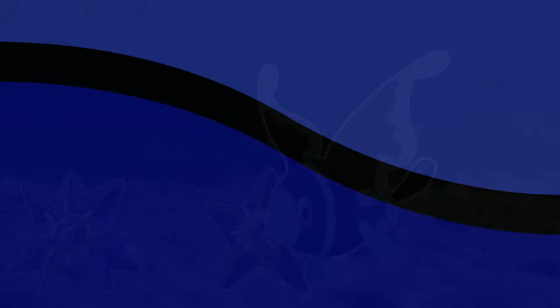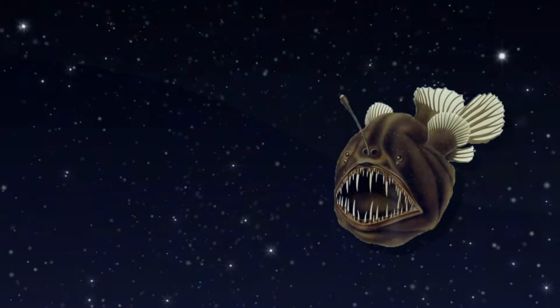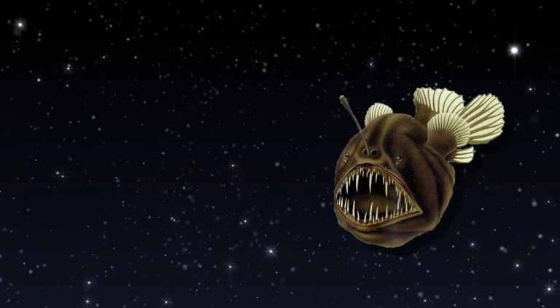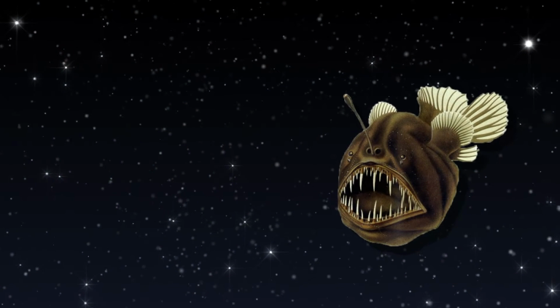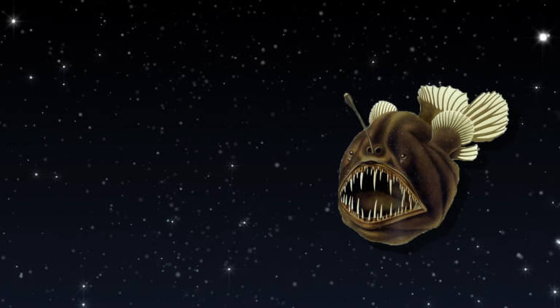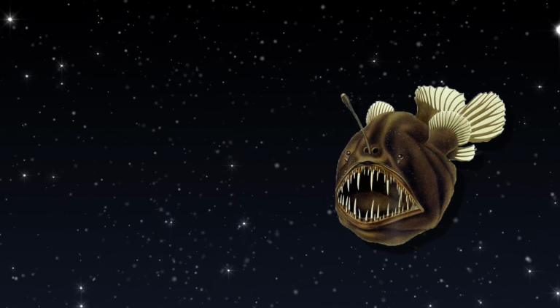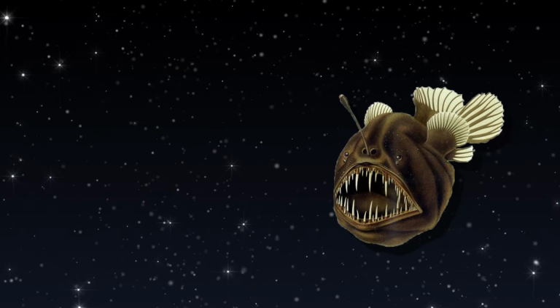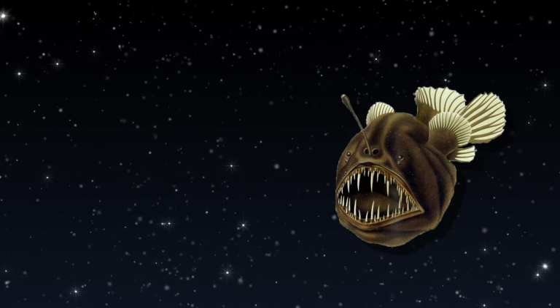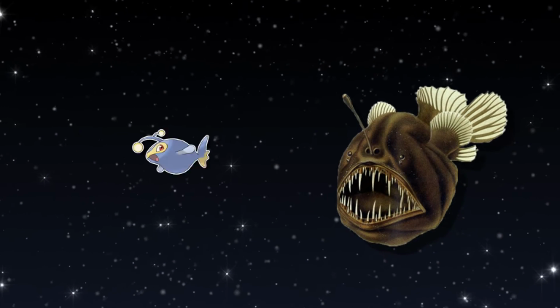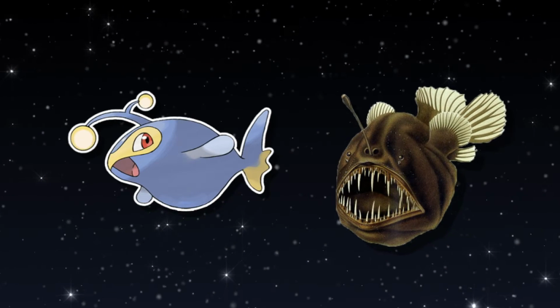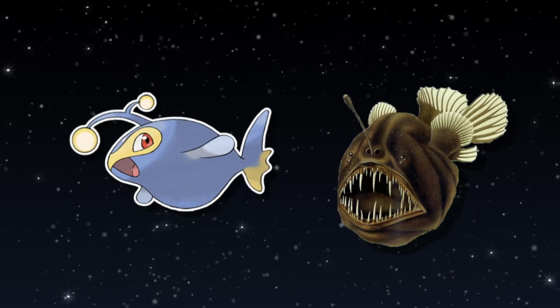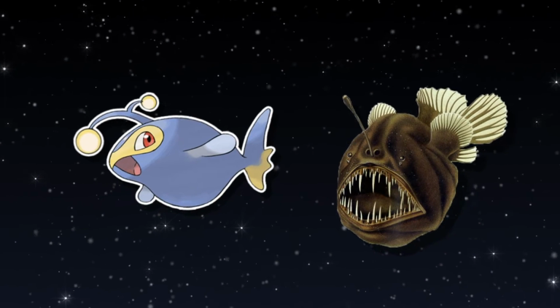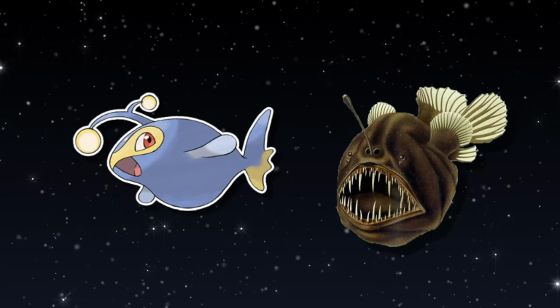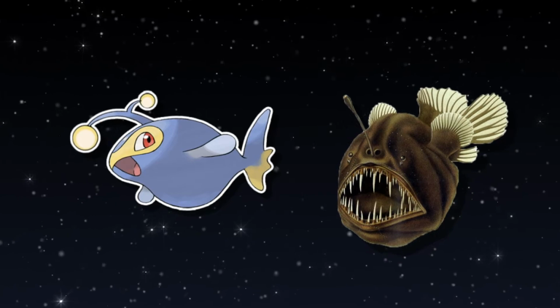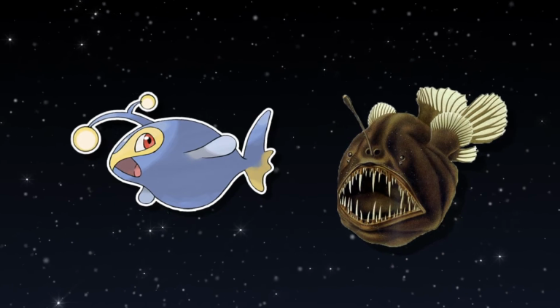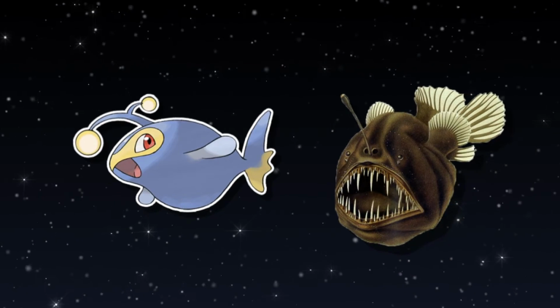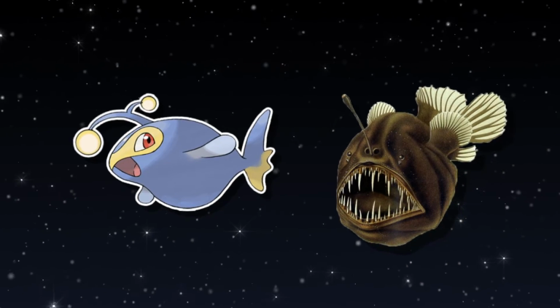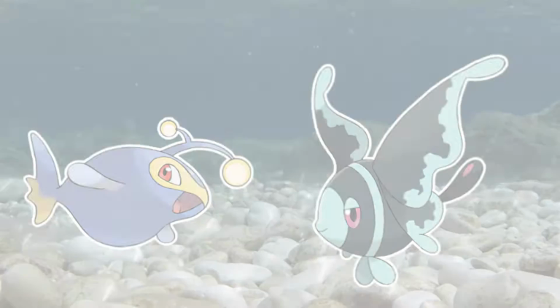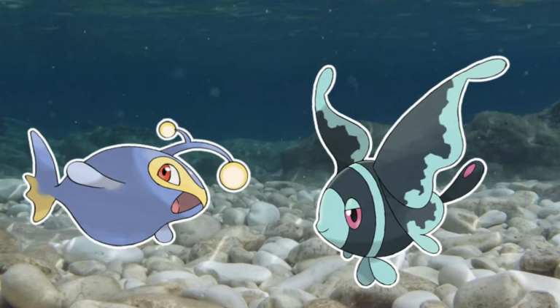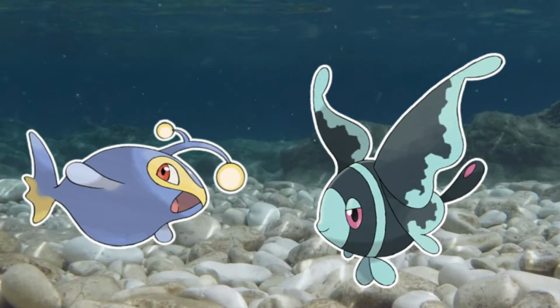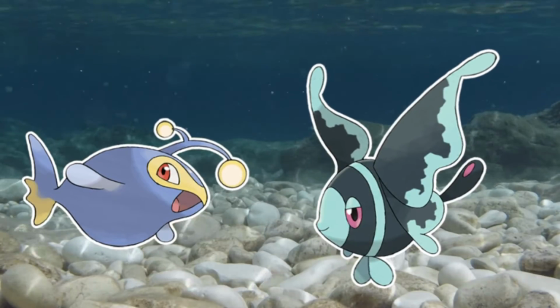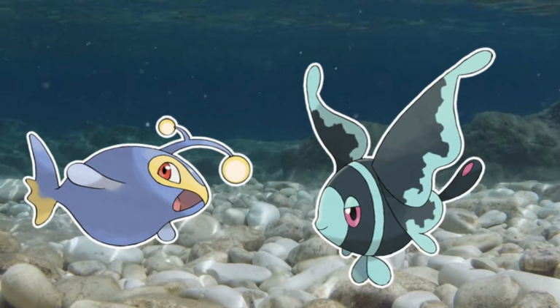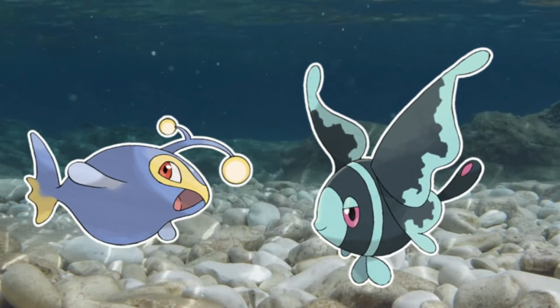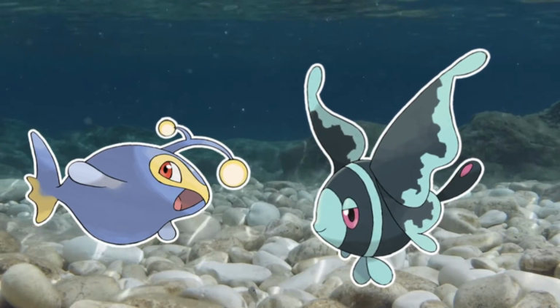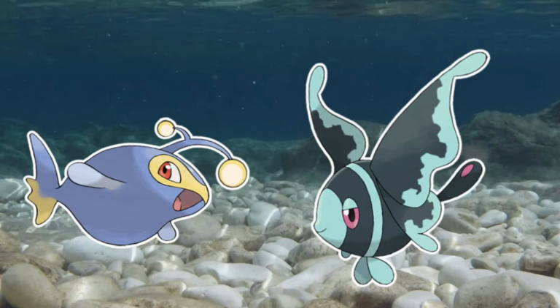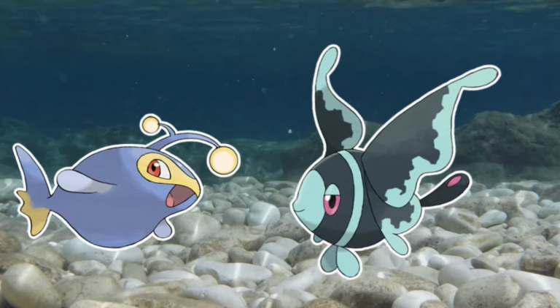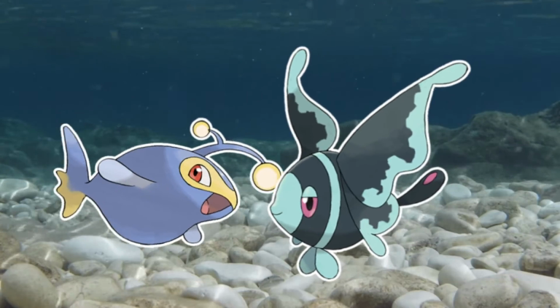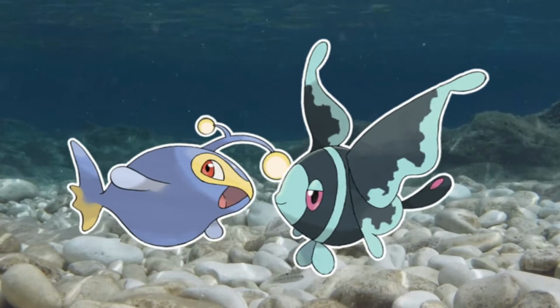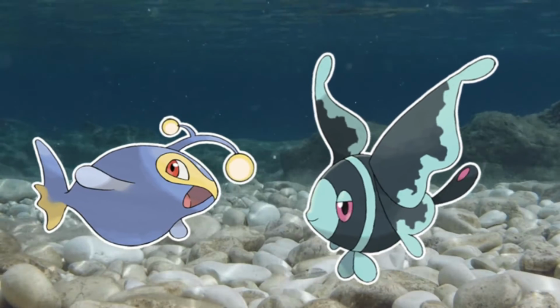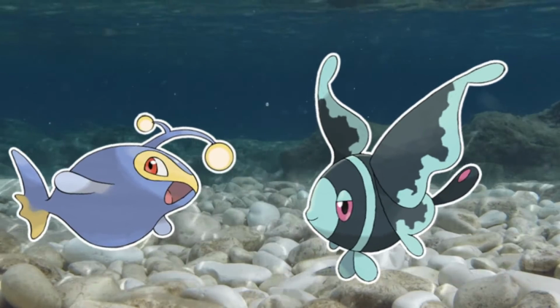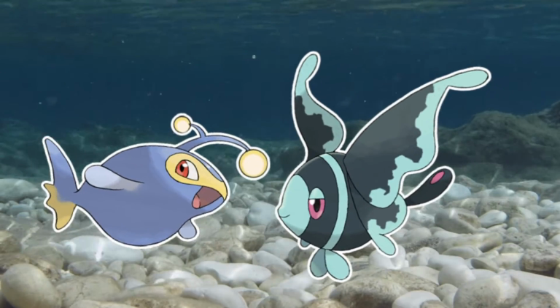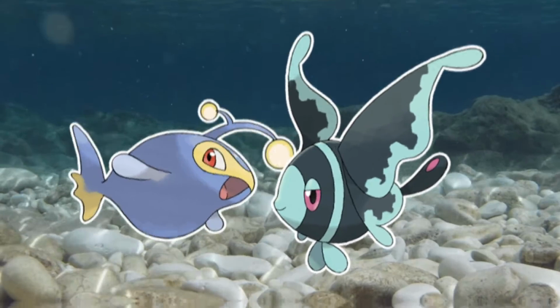A similar strategy is employed by the anglerfish and its Pokémon analog, Lanturn, which uses a modified fin ray to attract prey items. Unsurprisingly, Lanturn and Luminion often compete against one another for prey in areas where these Pokémon both occur.